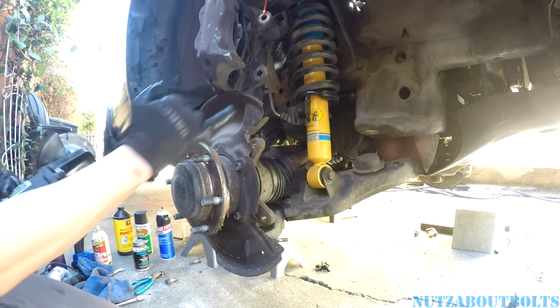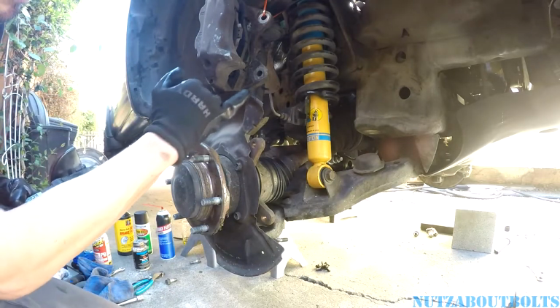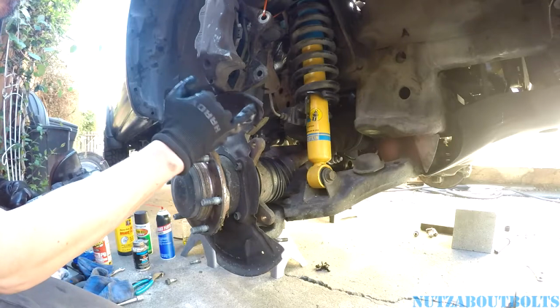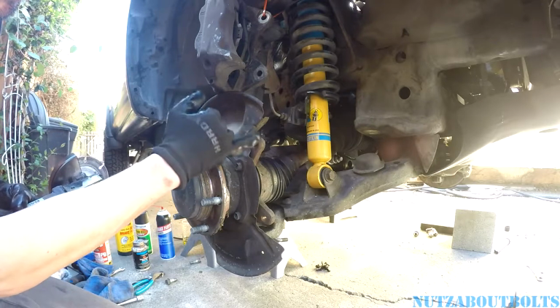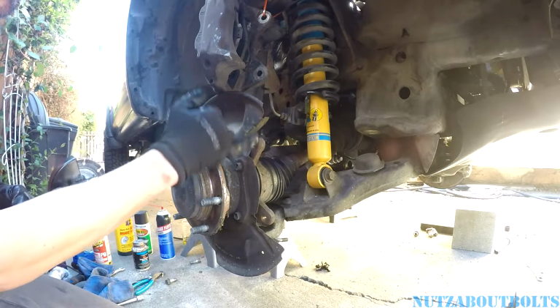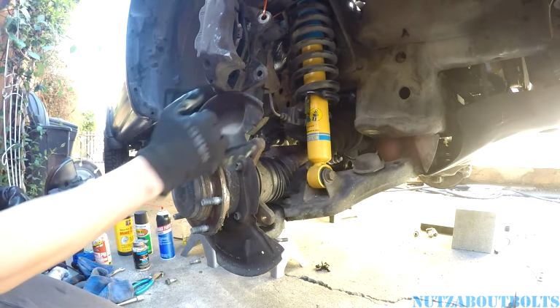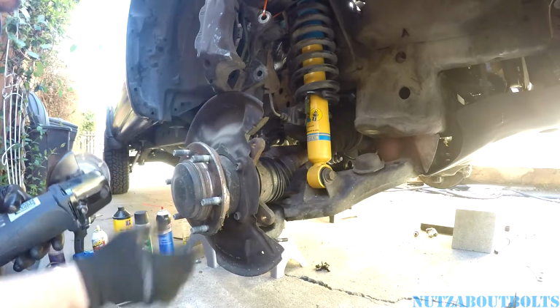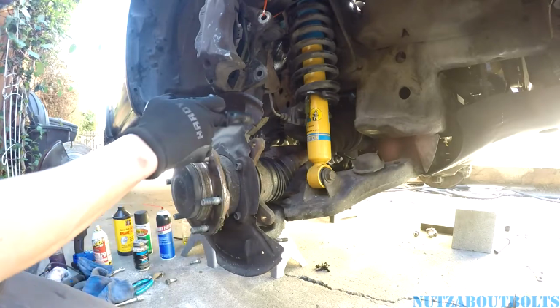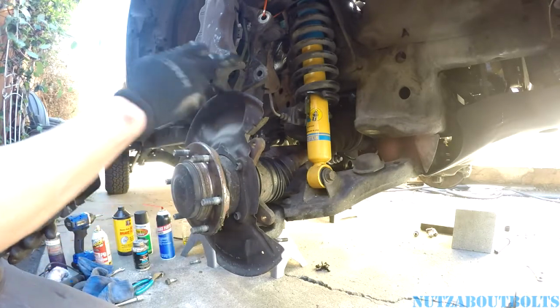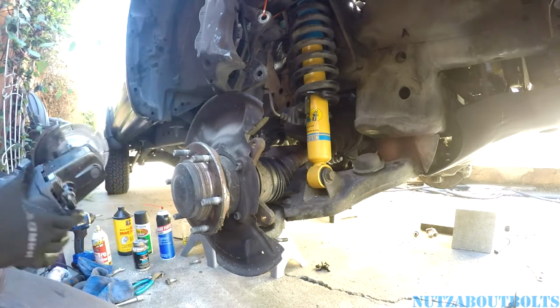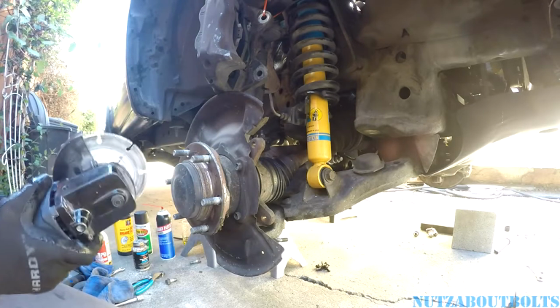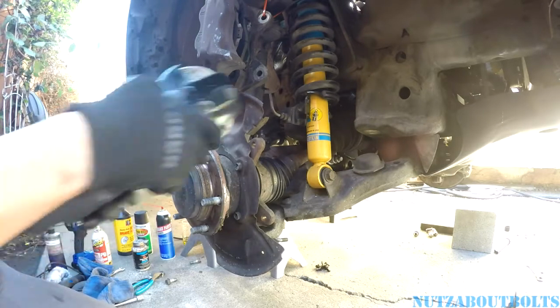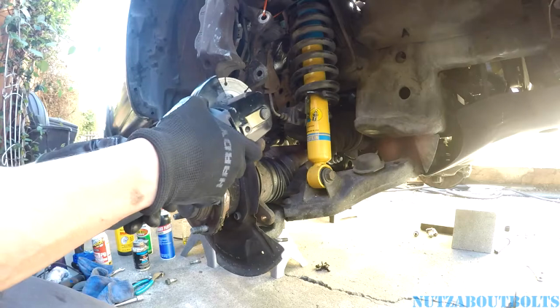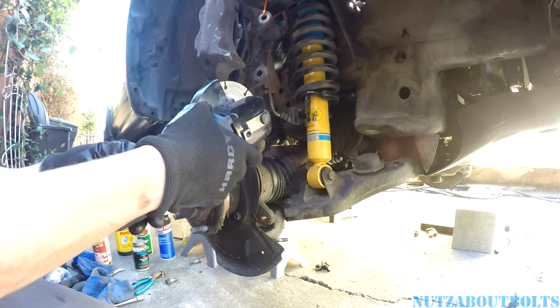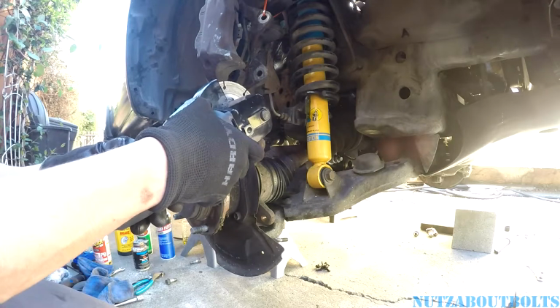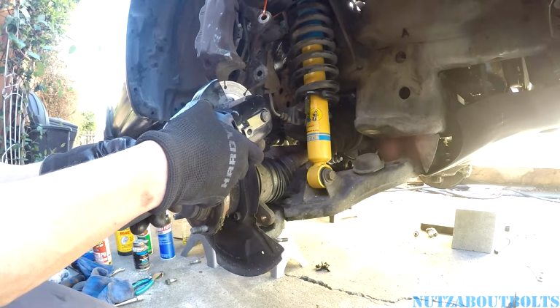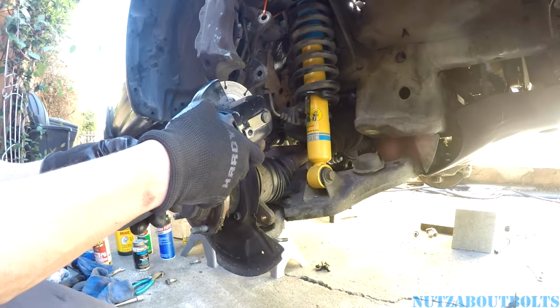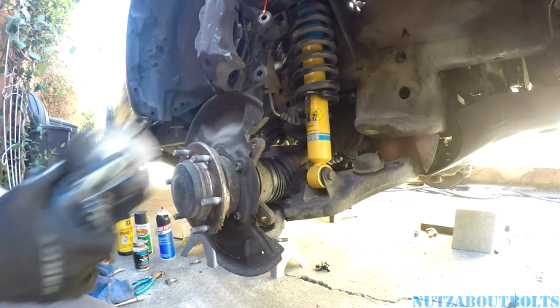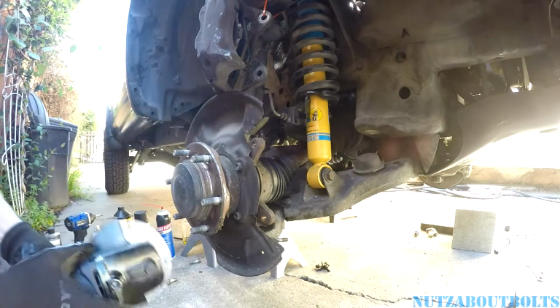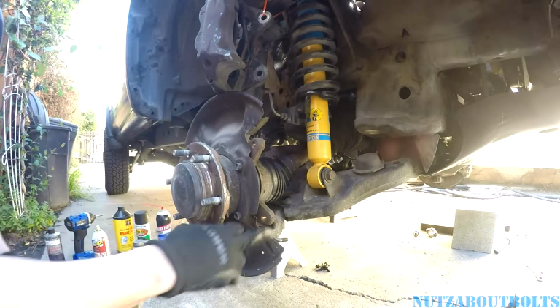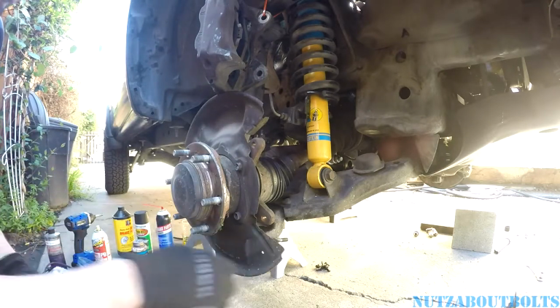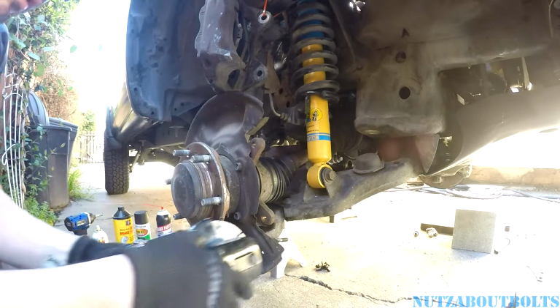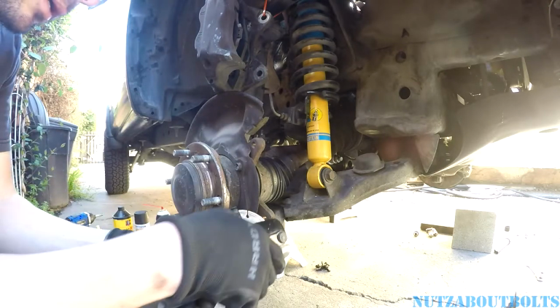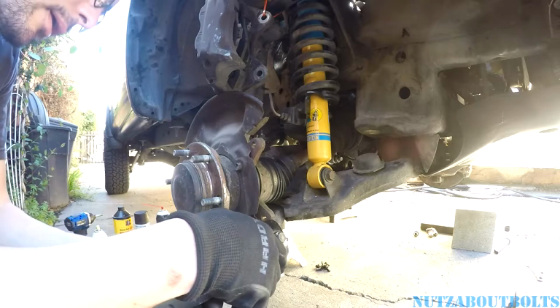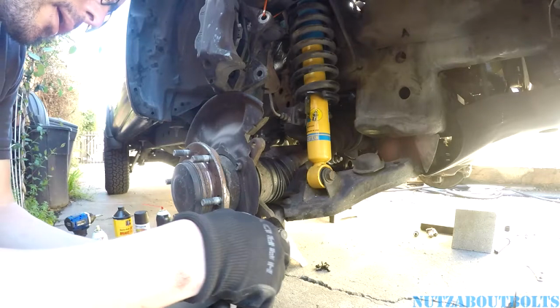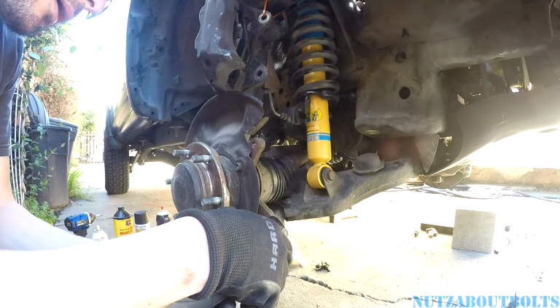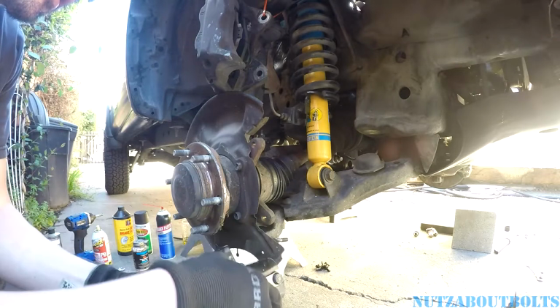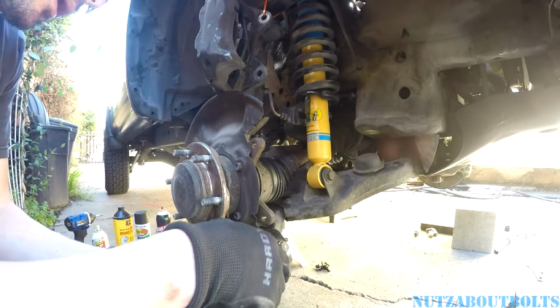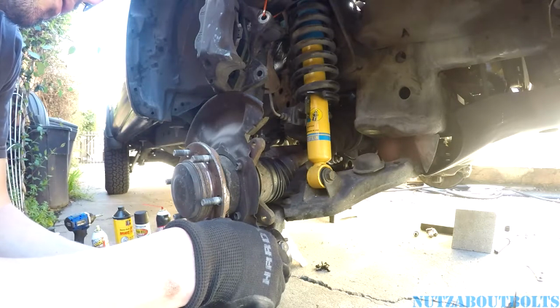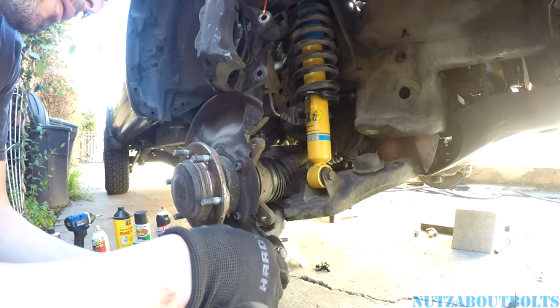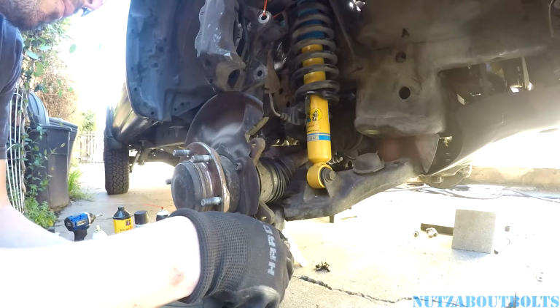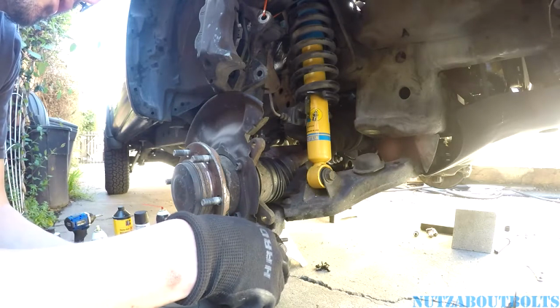I'm going to cut a little section off here, pretty much close to vertical, about like so. And then on the bottom one, we've got to cut it at an angle, about like that.